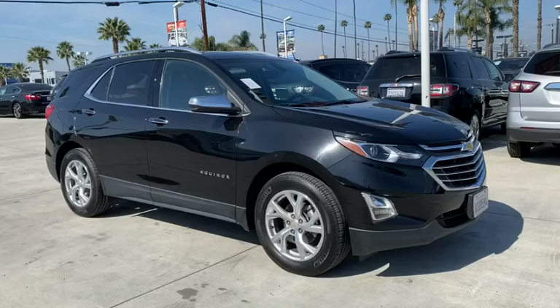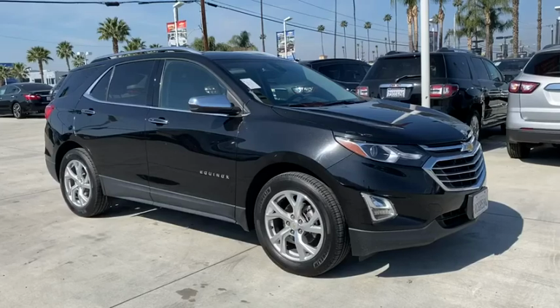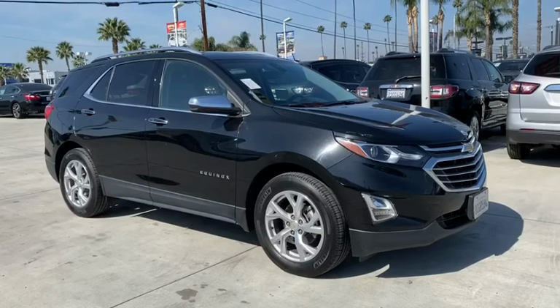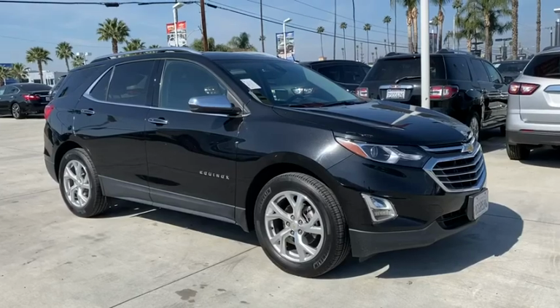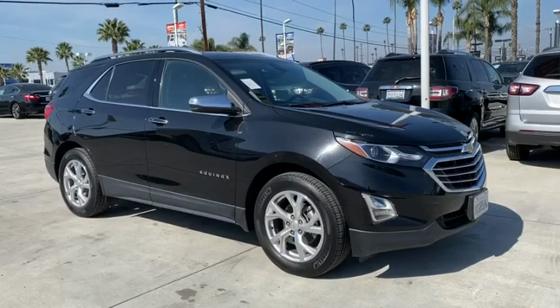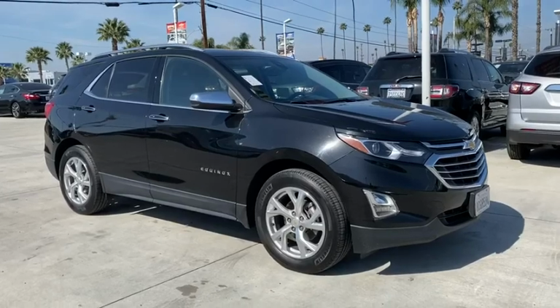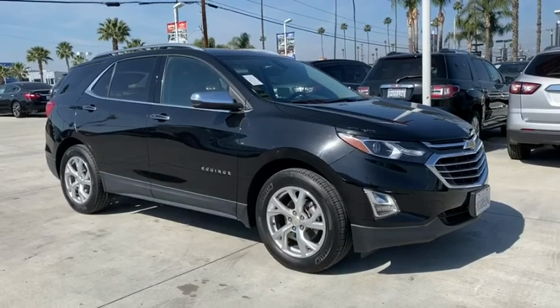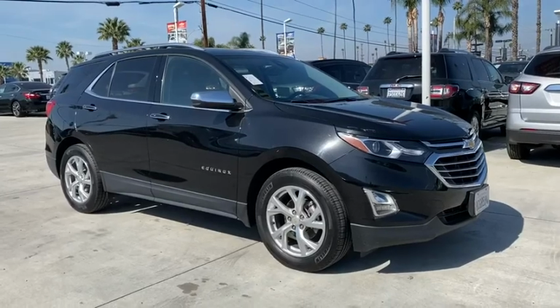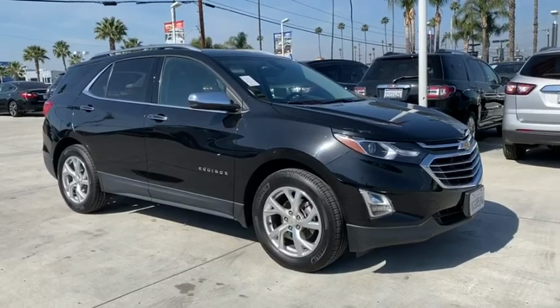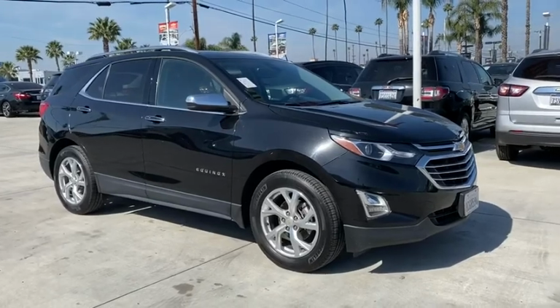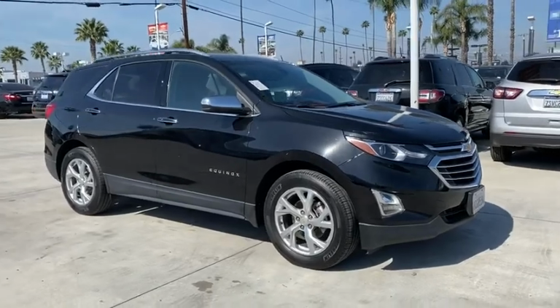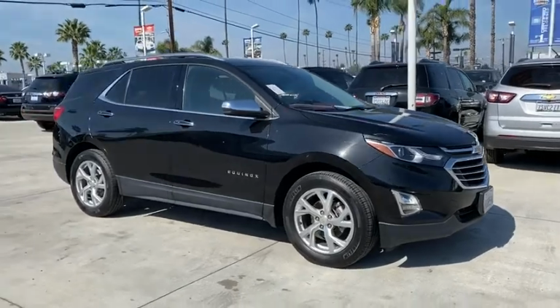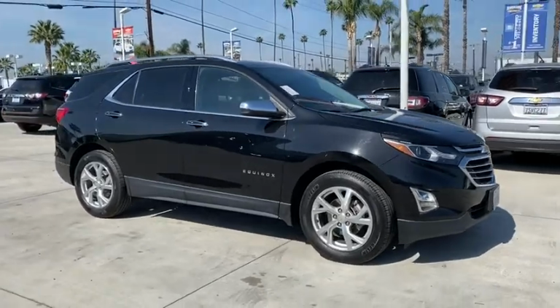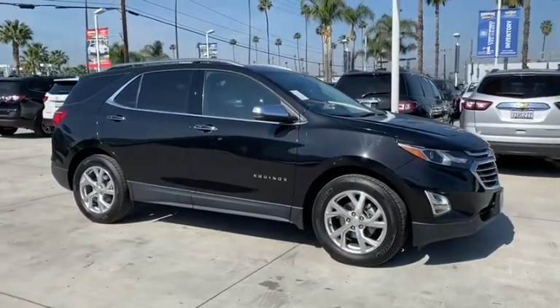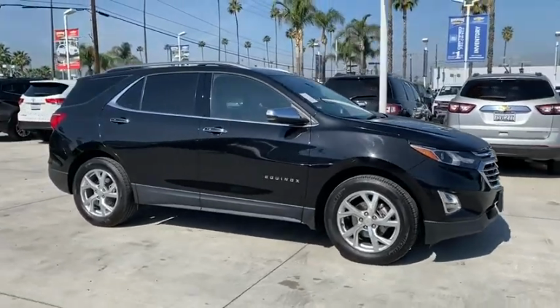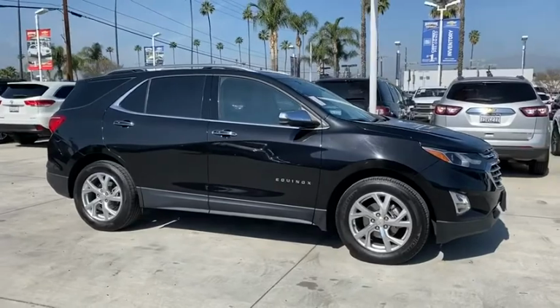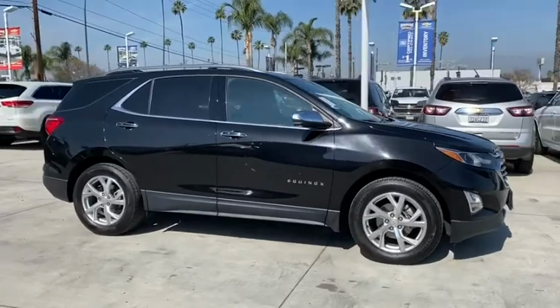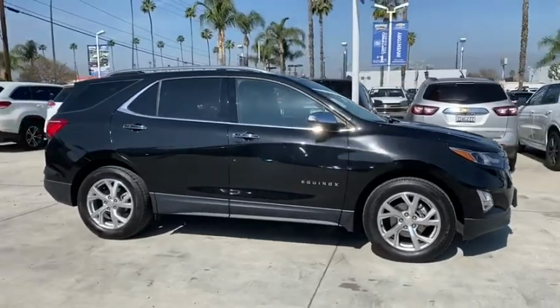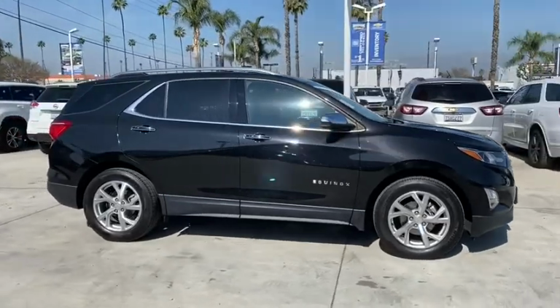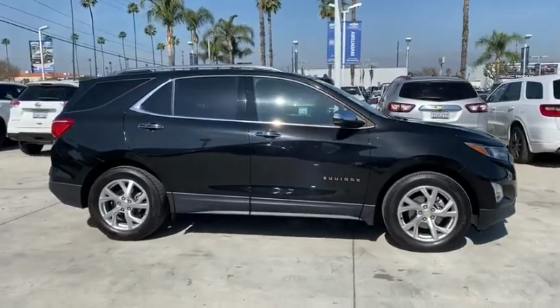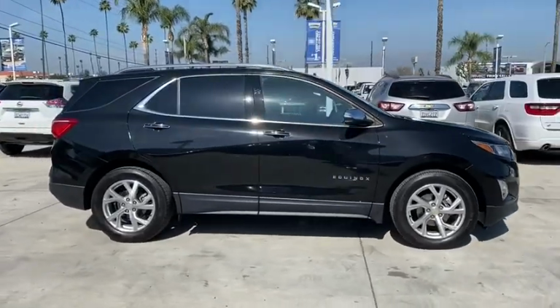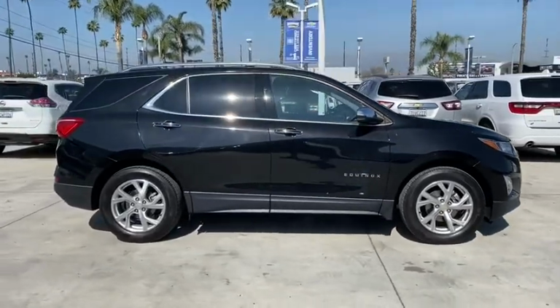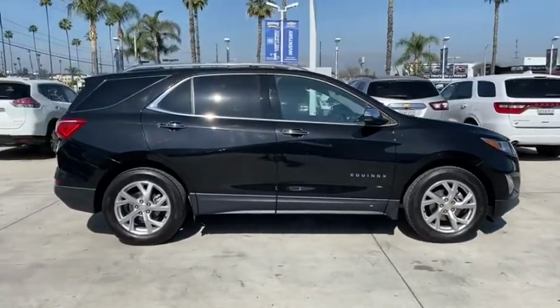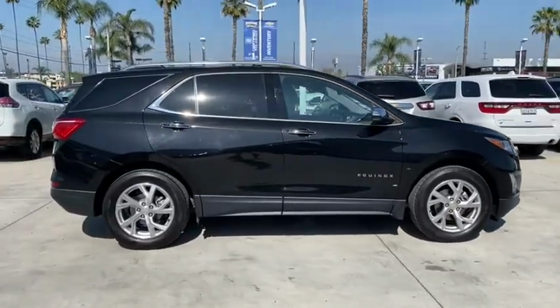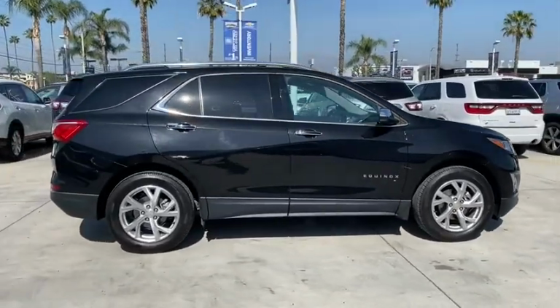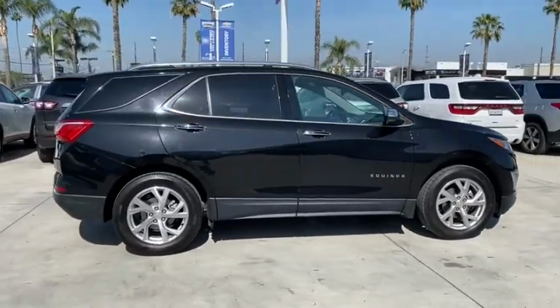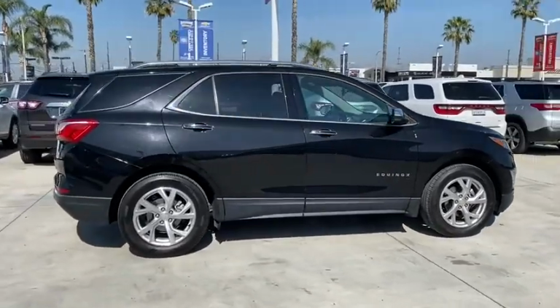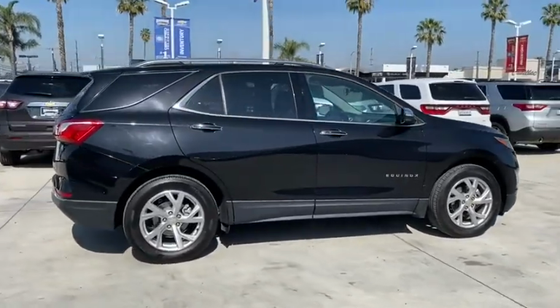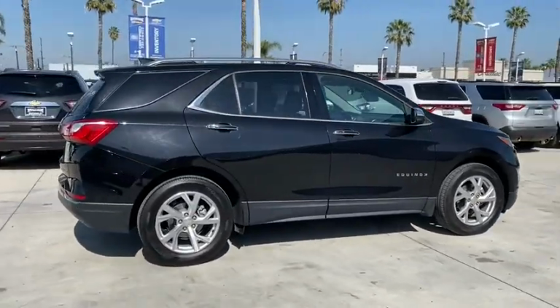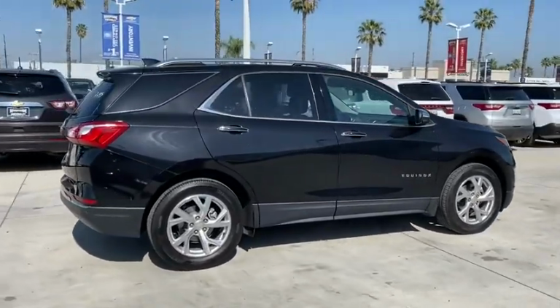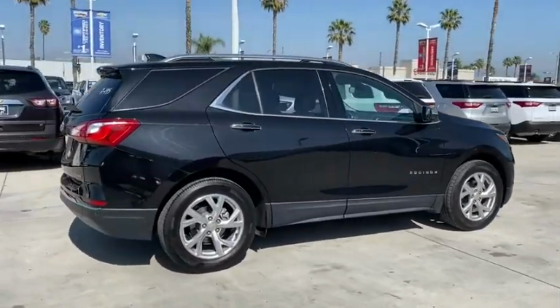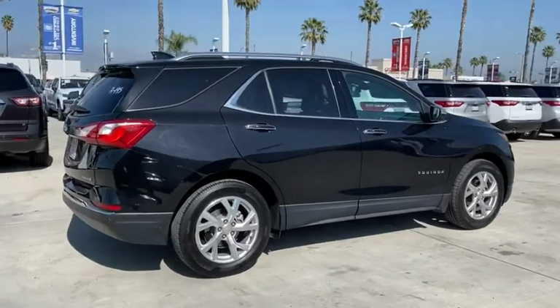Take a ride in the 2018 Chevrolet Equinox. Fuel efficiency, safety, and value equals the Chevy Equinox. This vehicle has less than 45,000 miles.